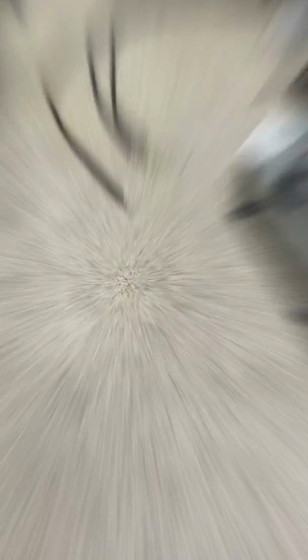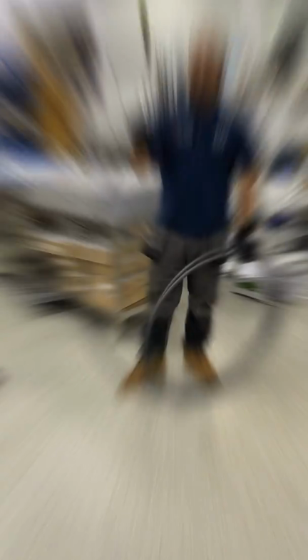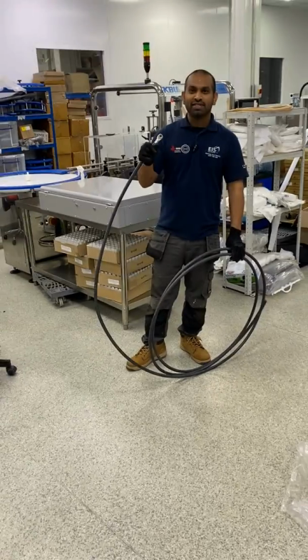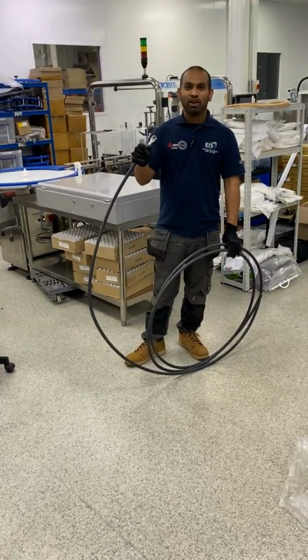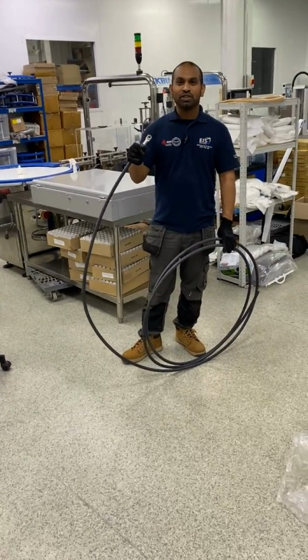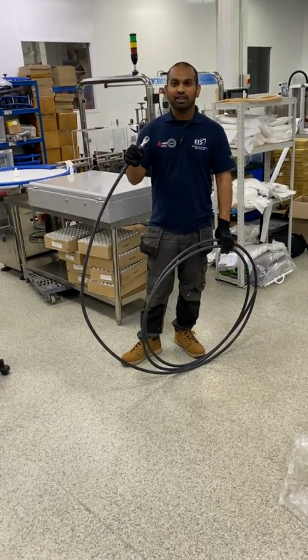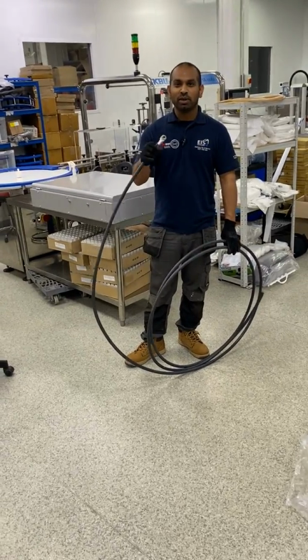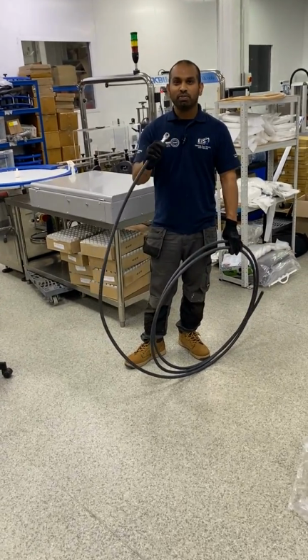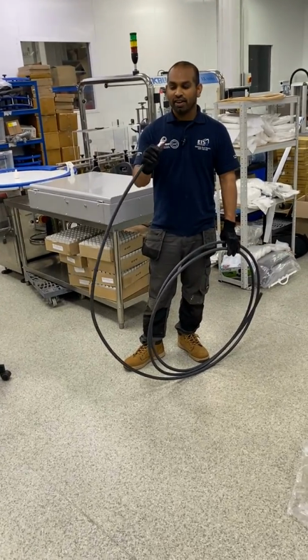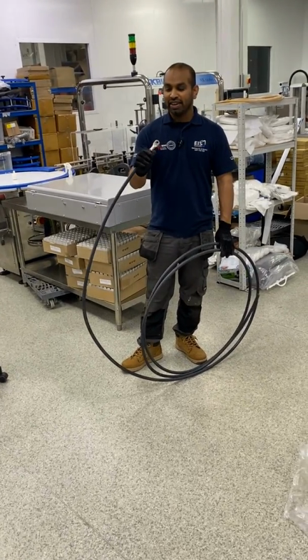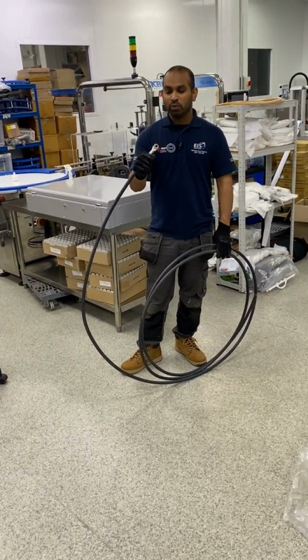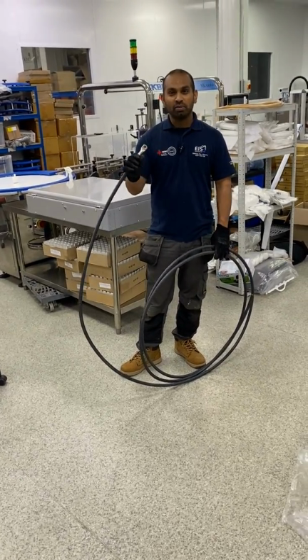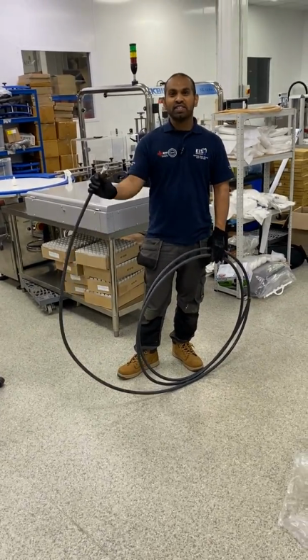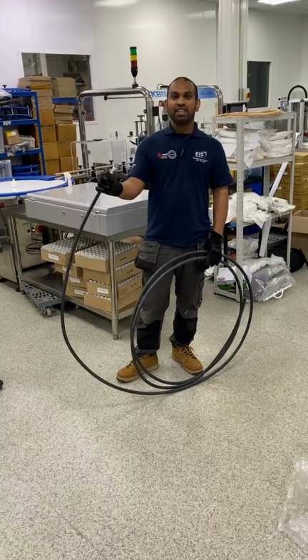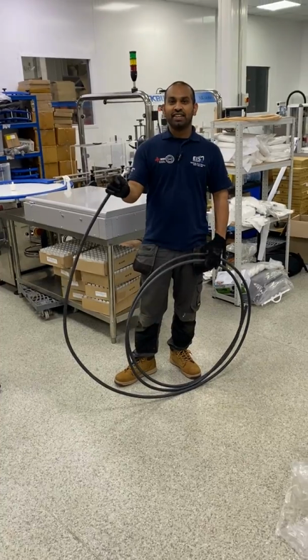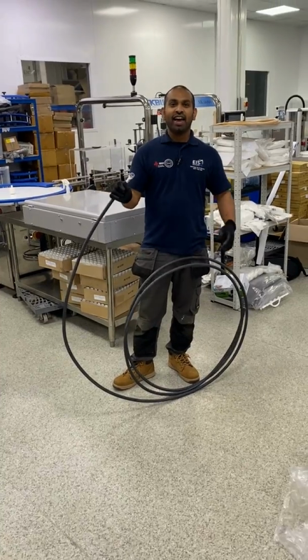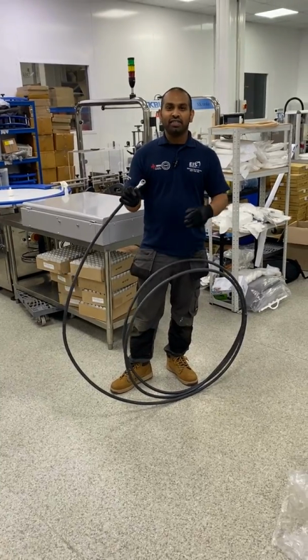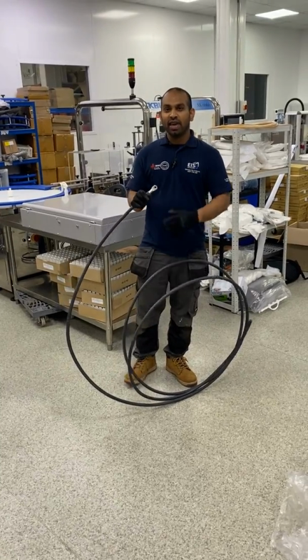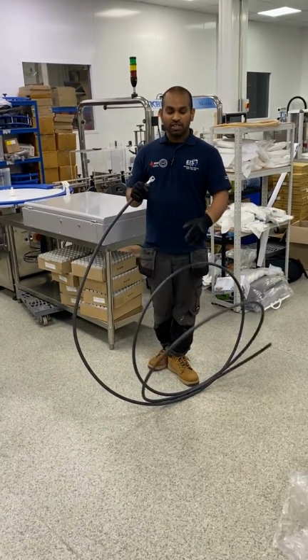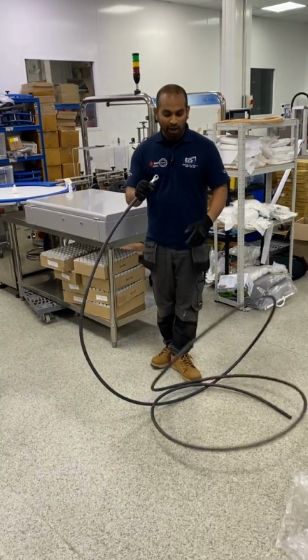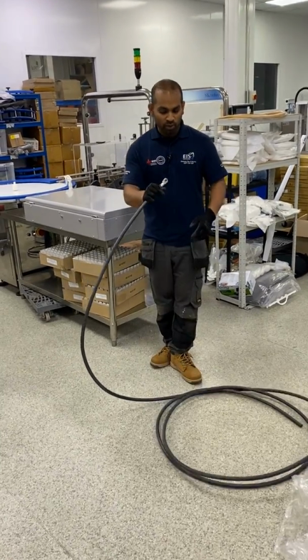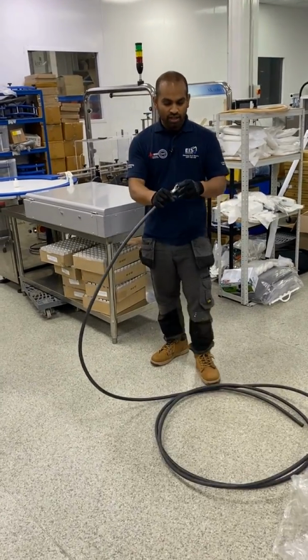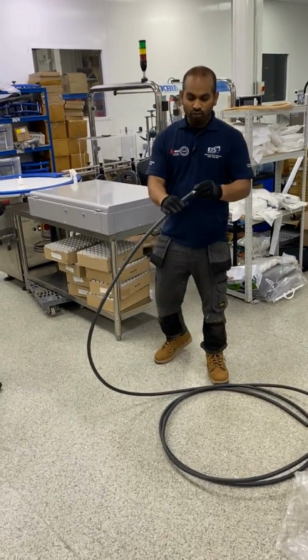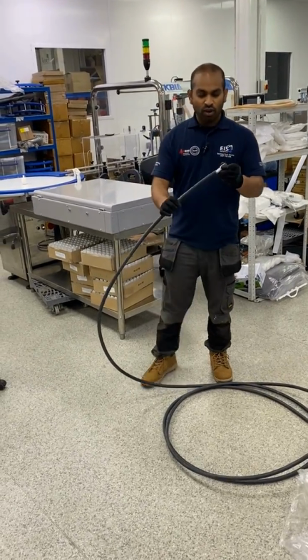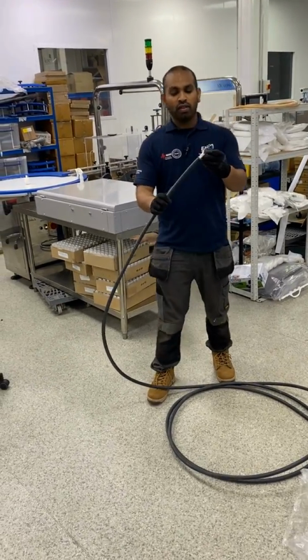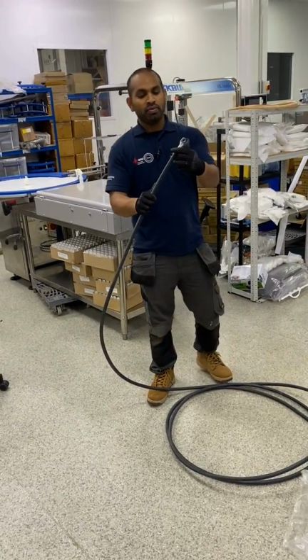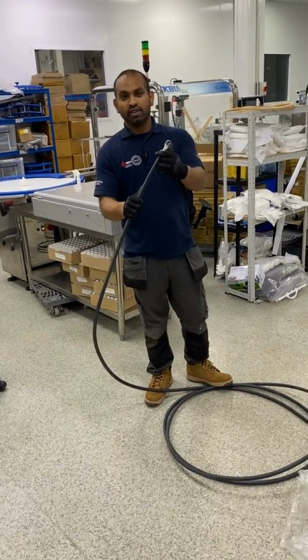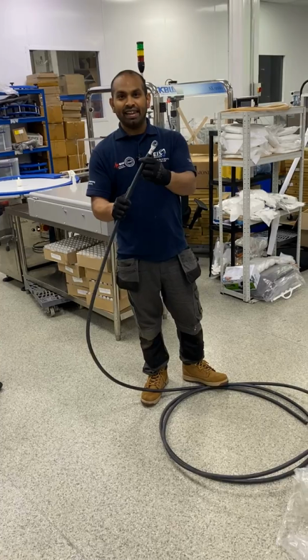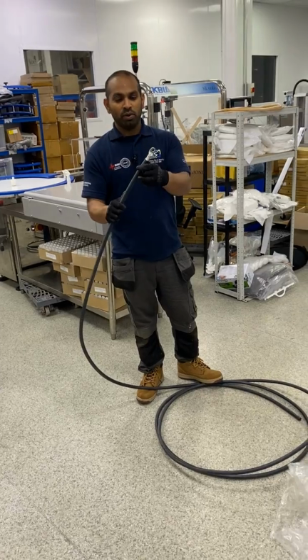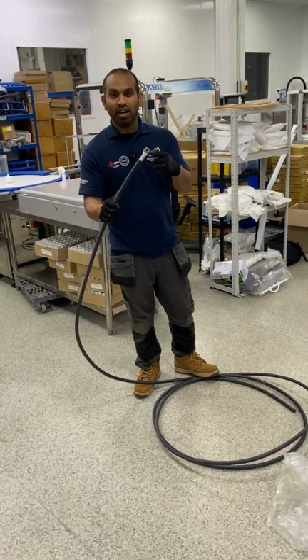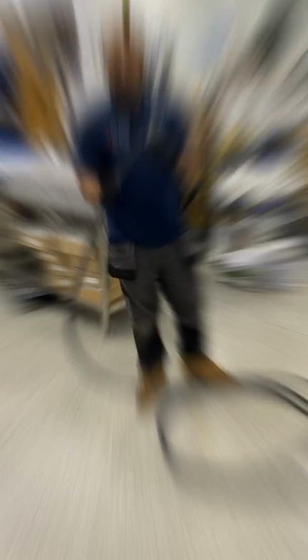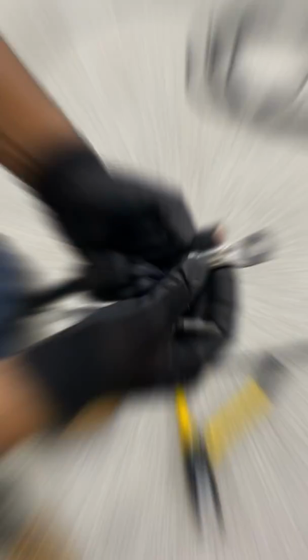These are the 95mm tails we are using today to supply and connect between the main service head and the MCCB panel board. I've already got one of the lugs installed using our hydraulic crimpers.